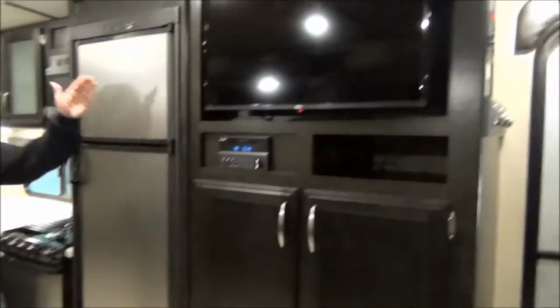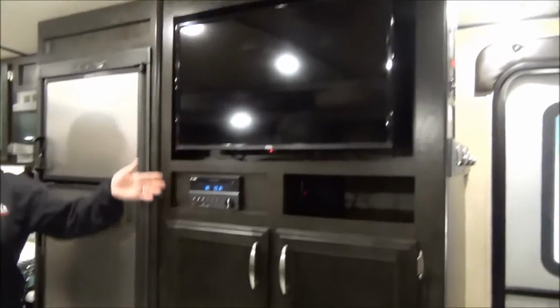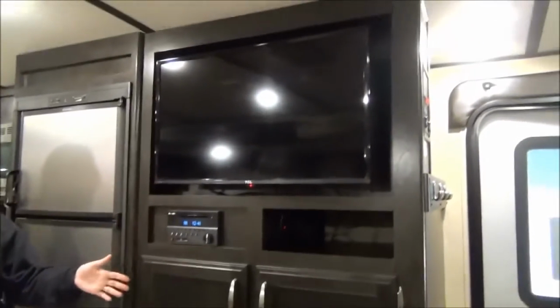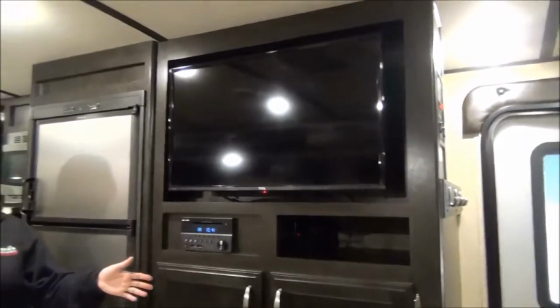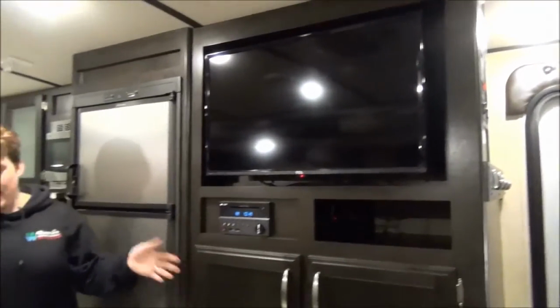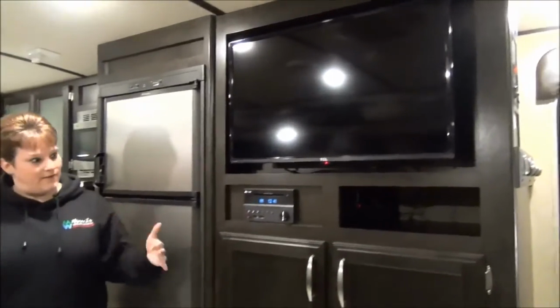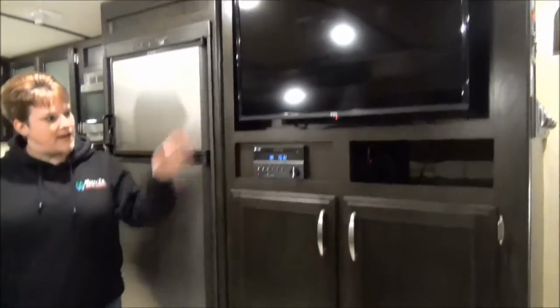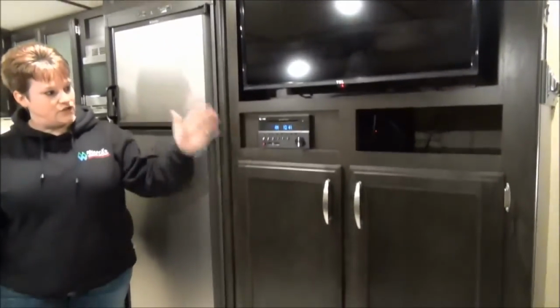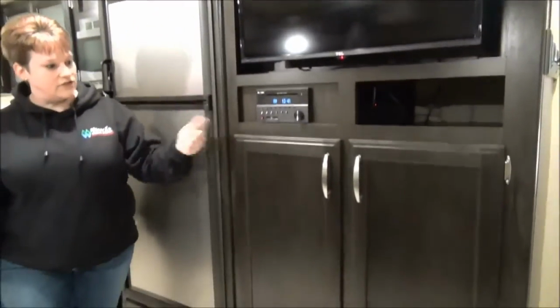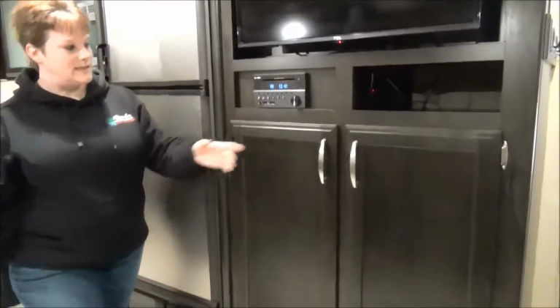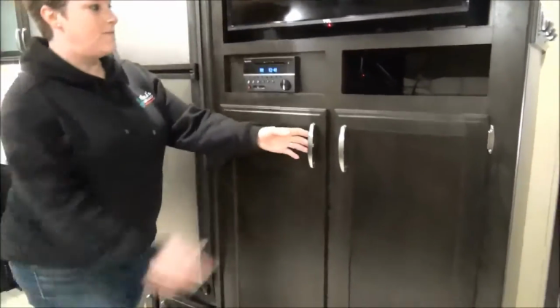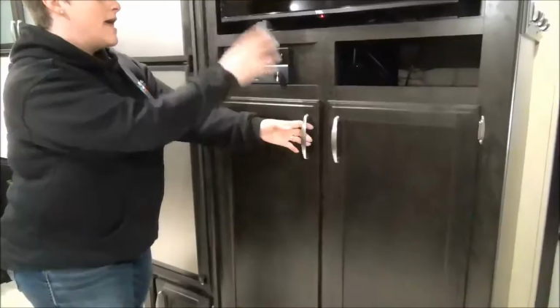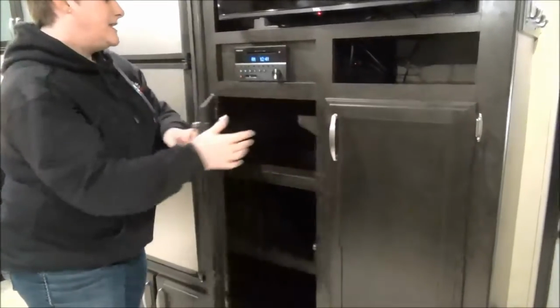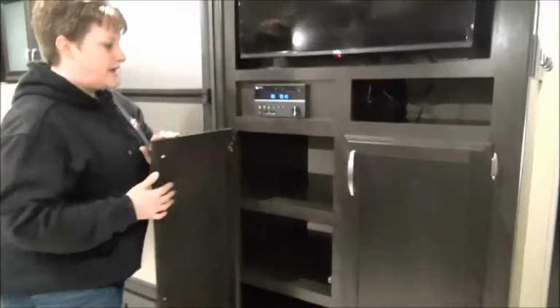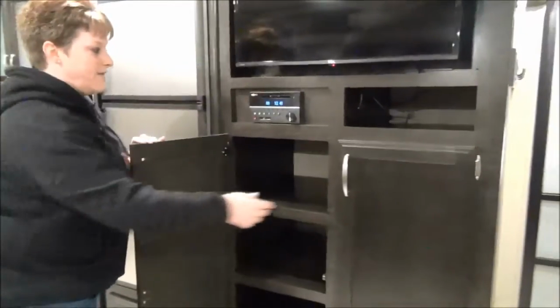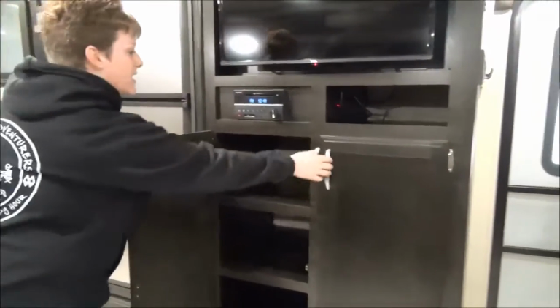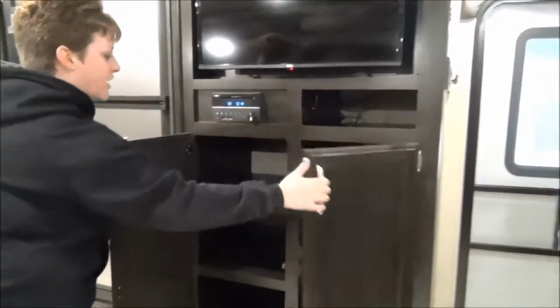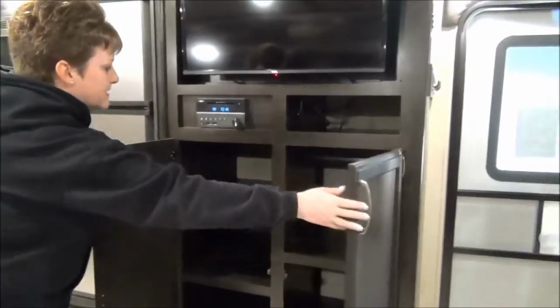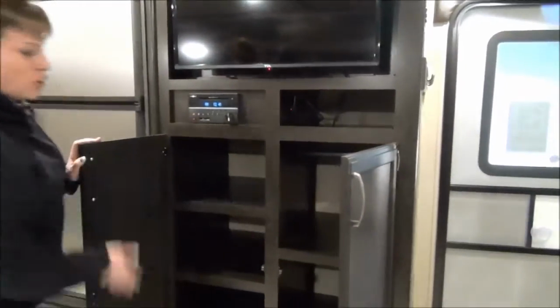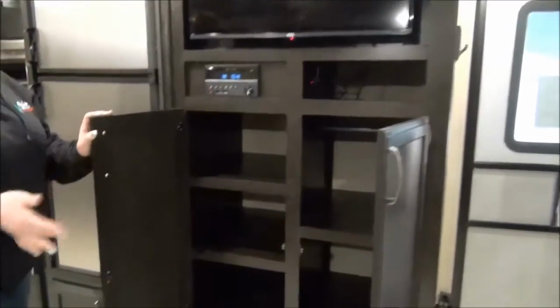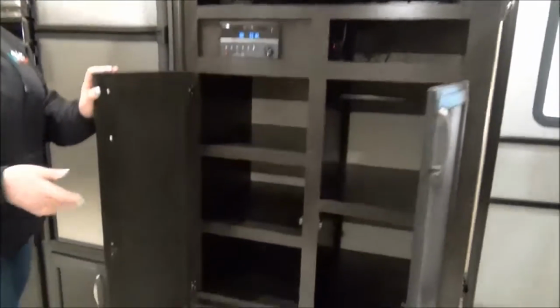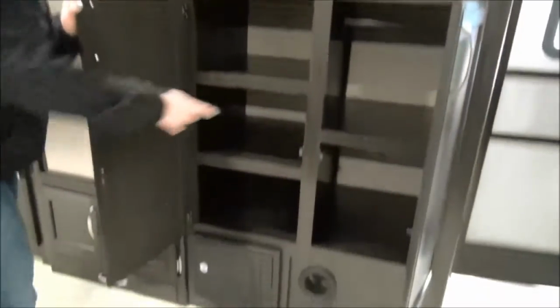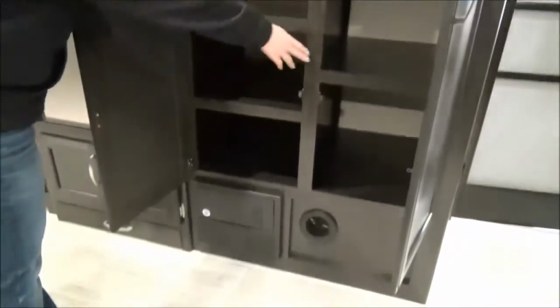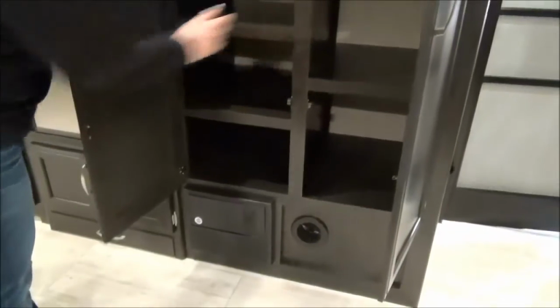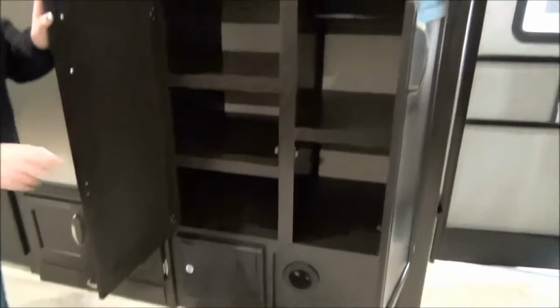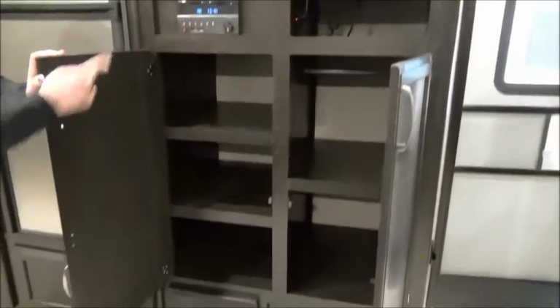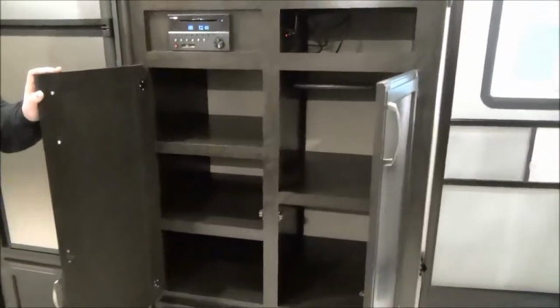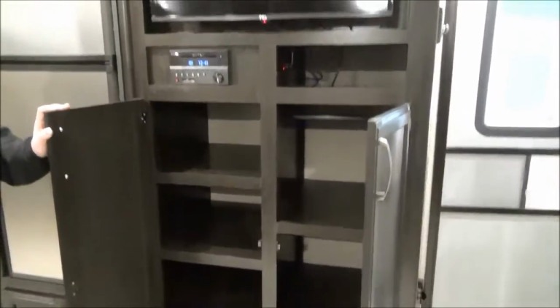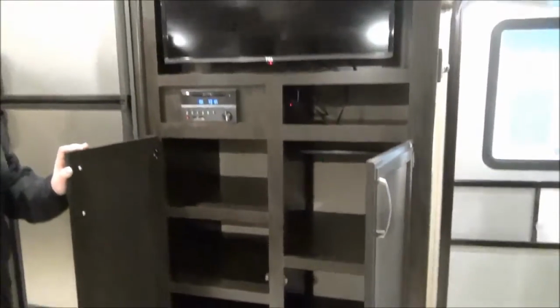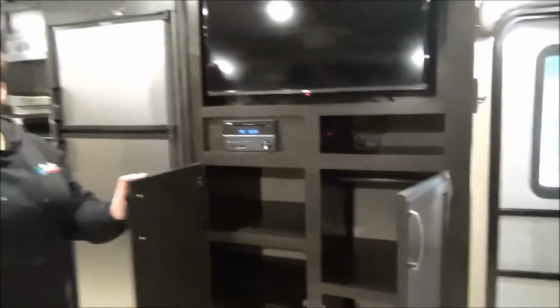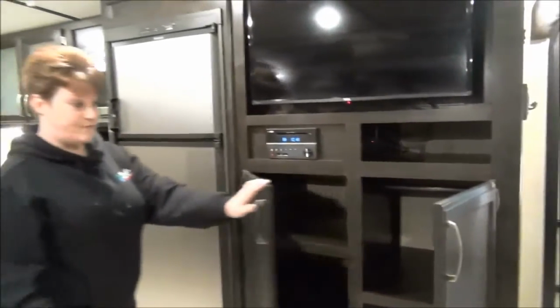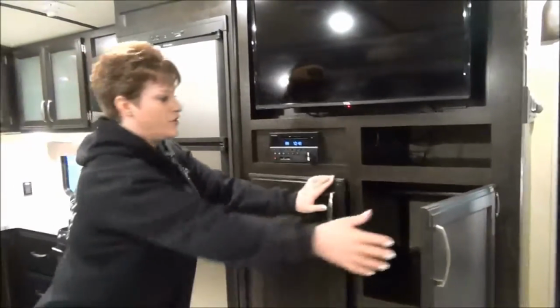Right at the end of the kitchen area in the living area is your entertainment system — an LED screen TV, stereo system, and great storage. You can actually pop this shelf out and there's a hanging rod in there, so there's your coat closet for the front of your trailer.